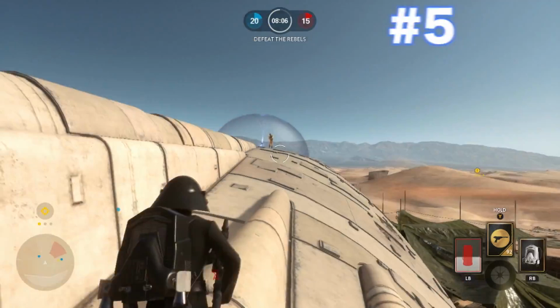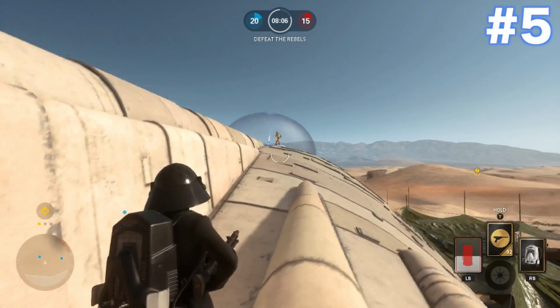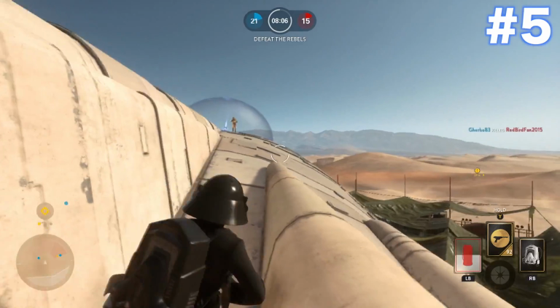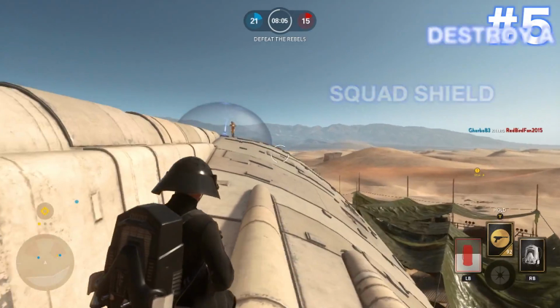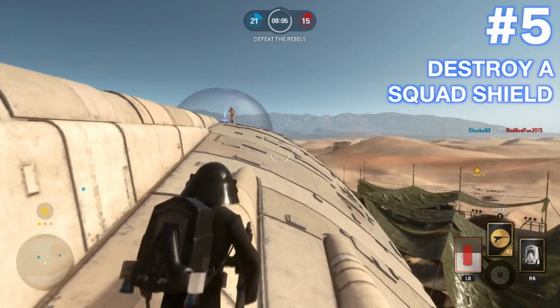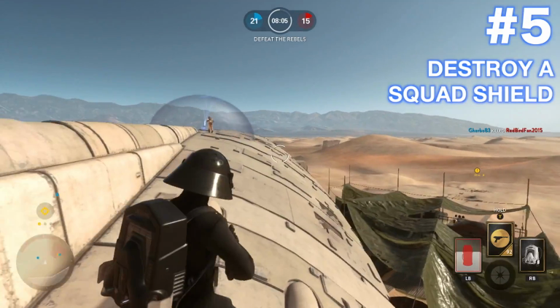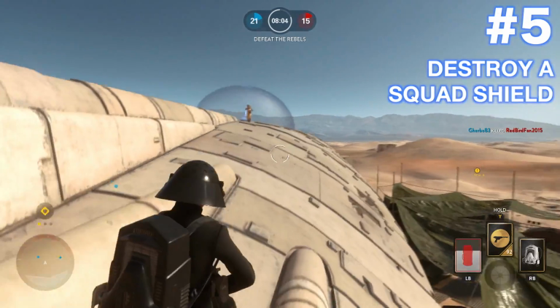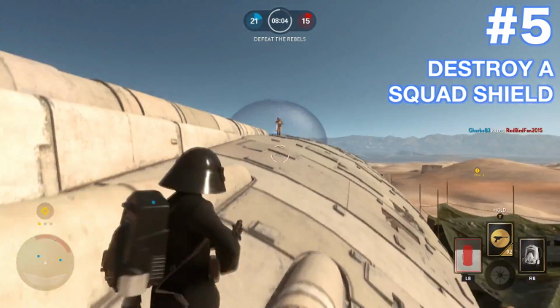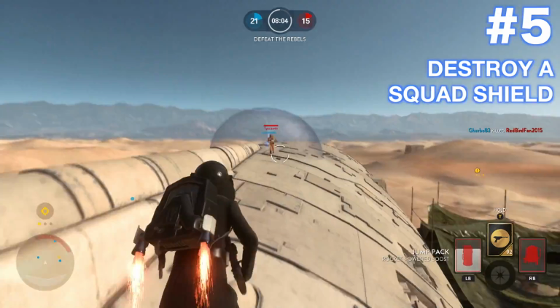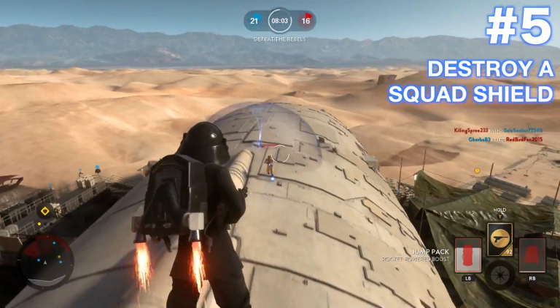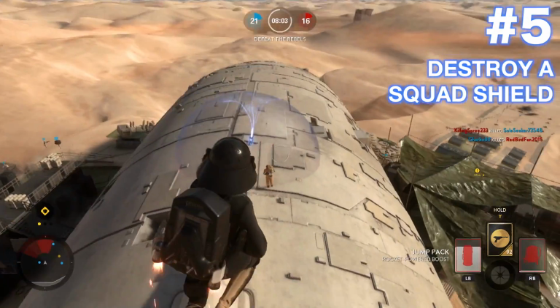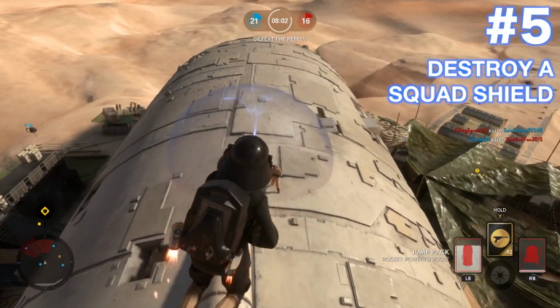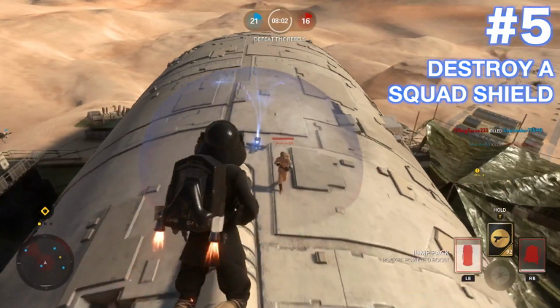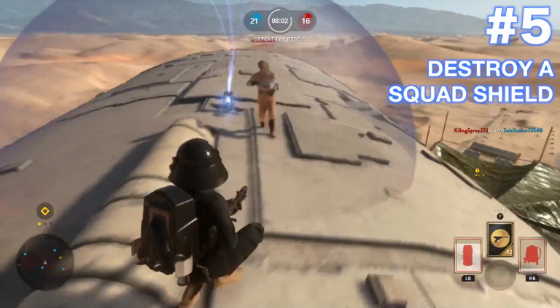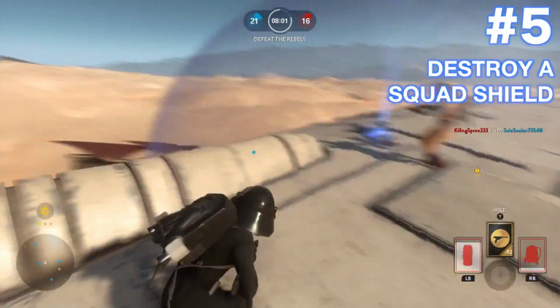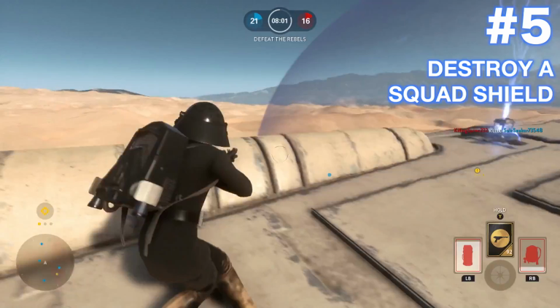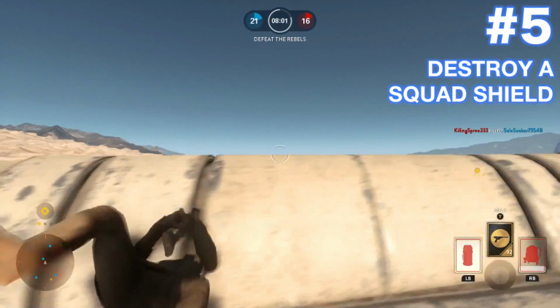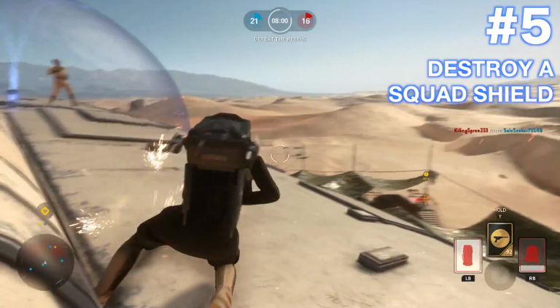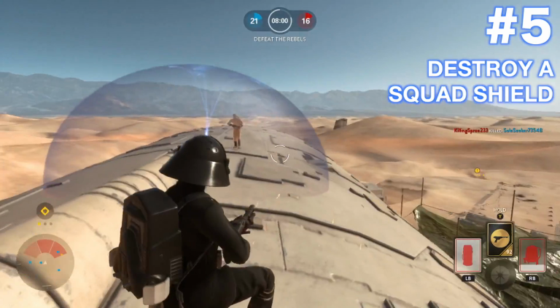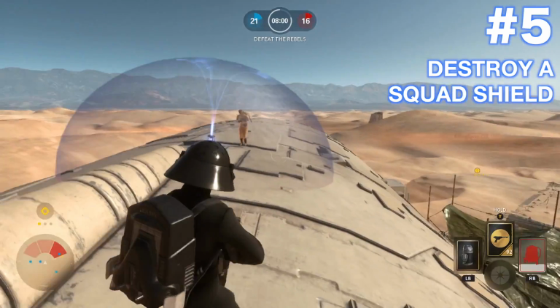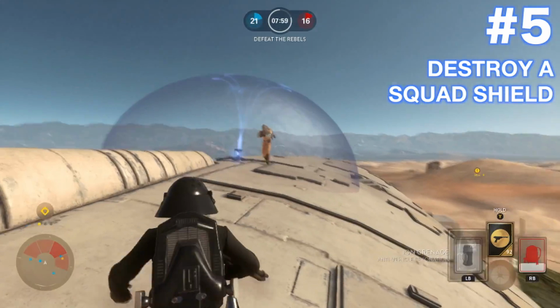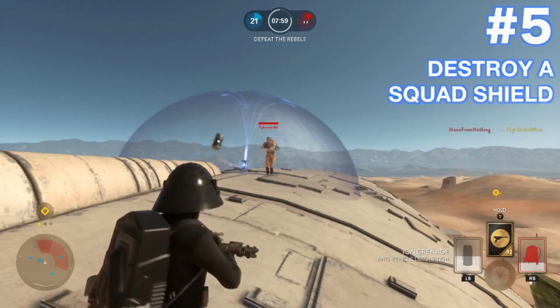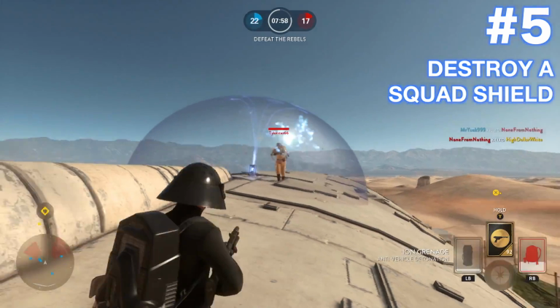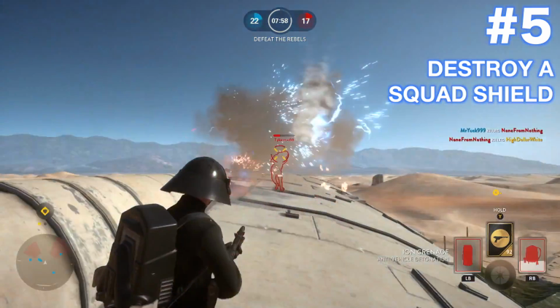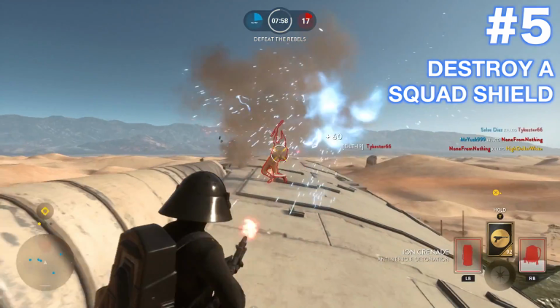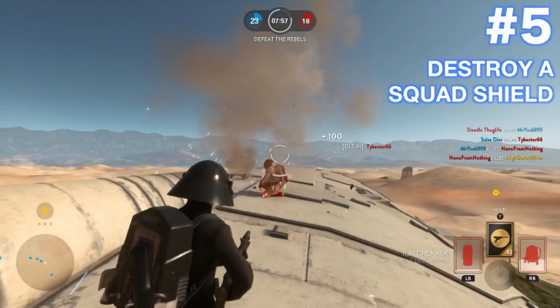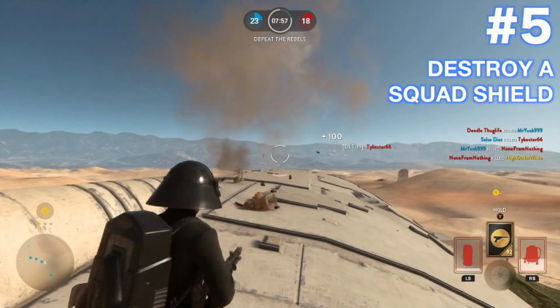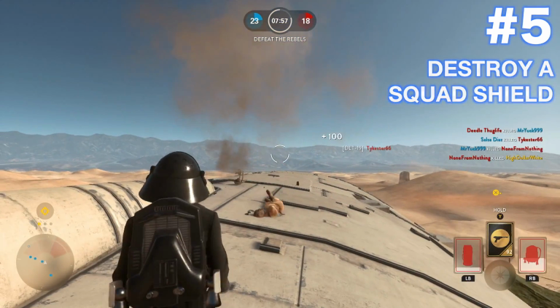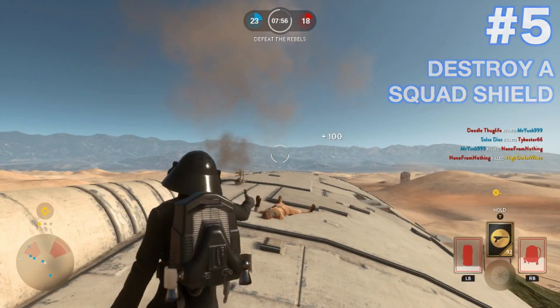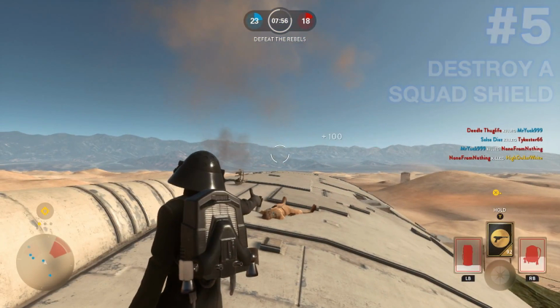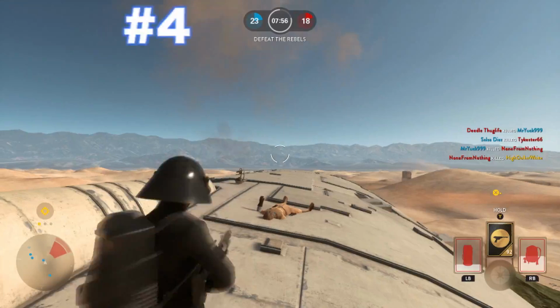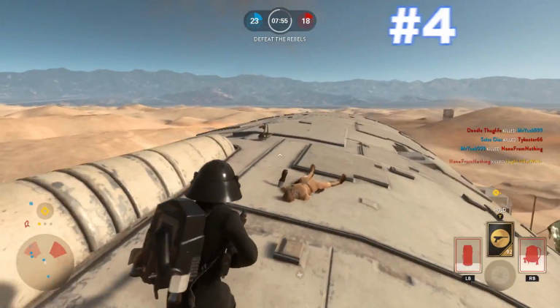Number 5: Destroy a squad shield. I think squad shields must give out free bacon, because every time a squad shield gets deployed, all the players love to go hang out inside.